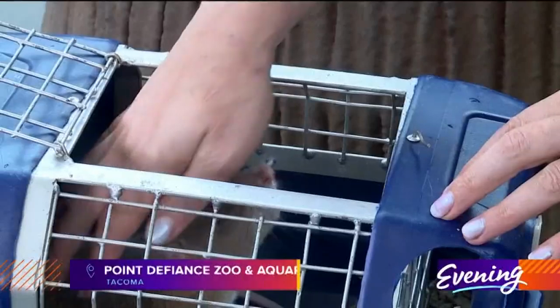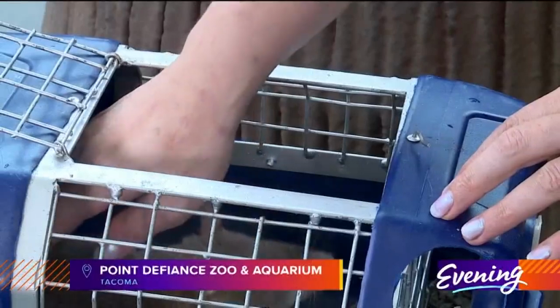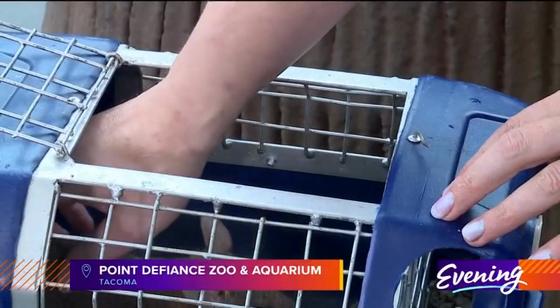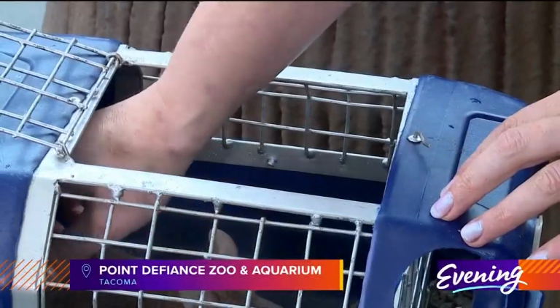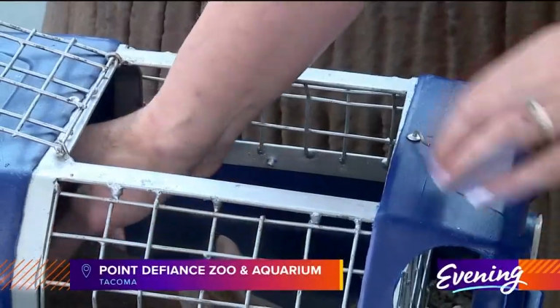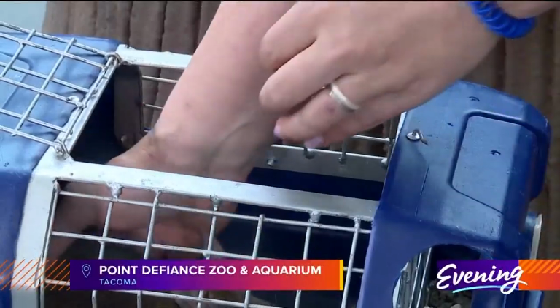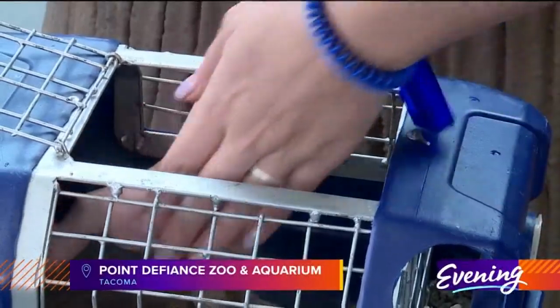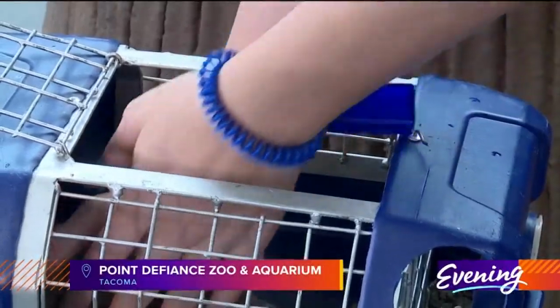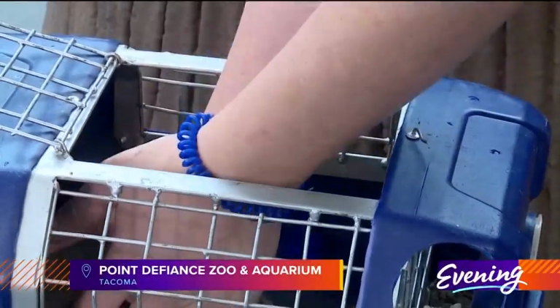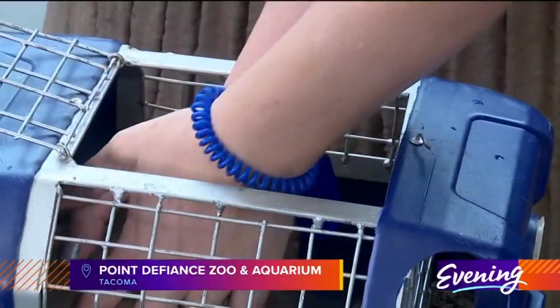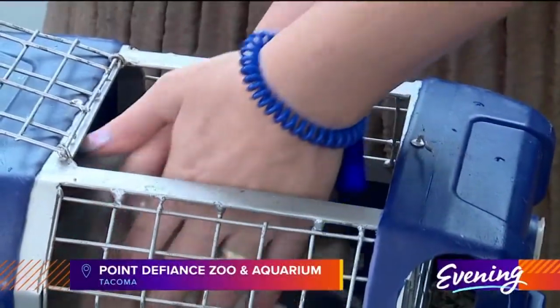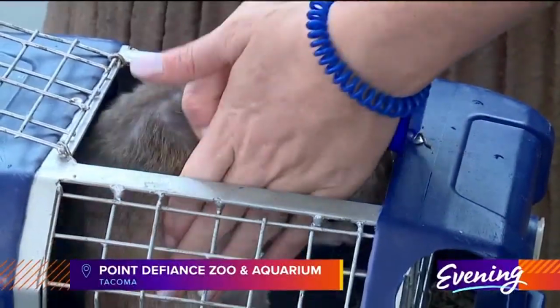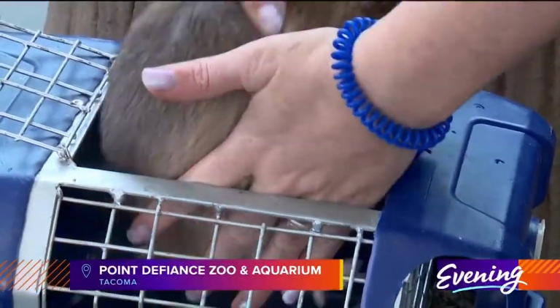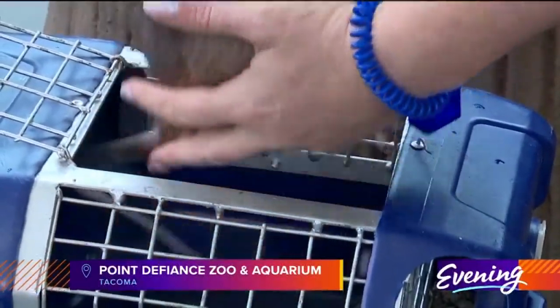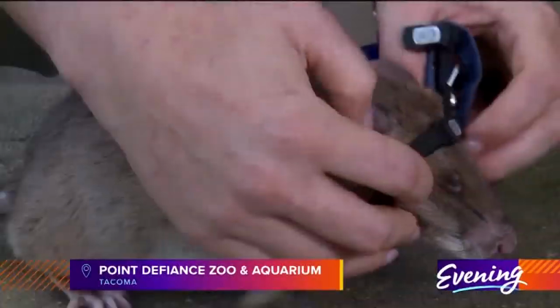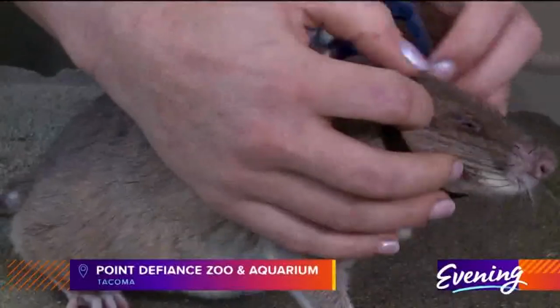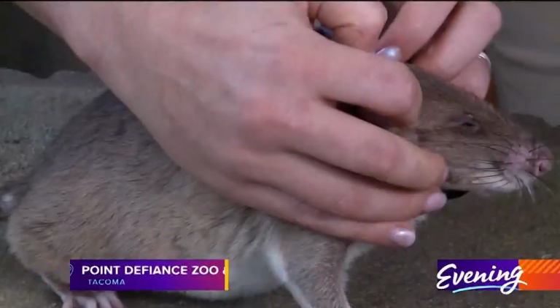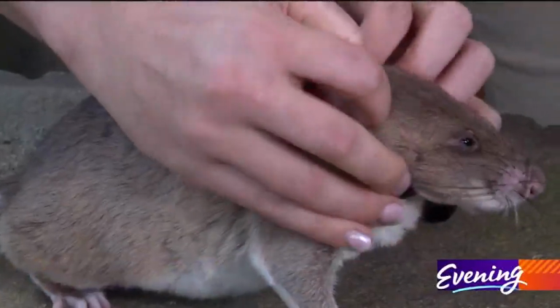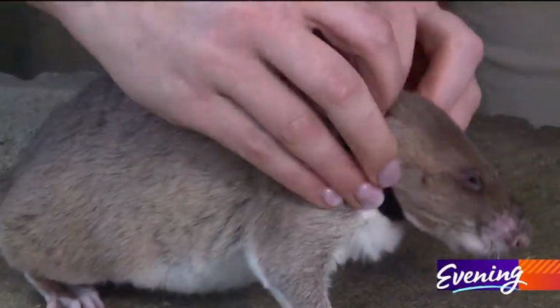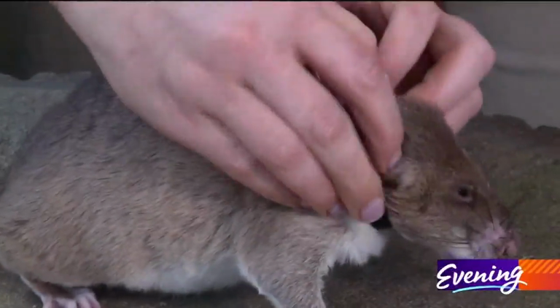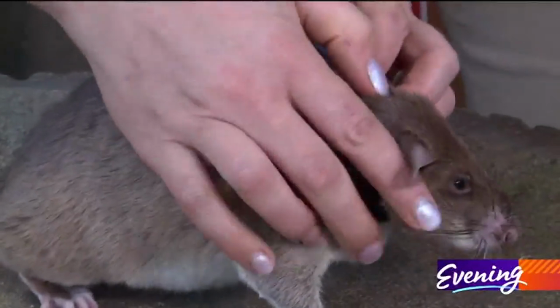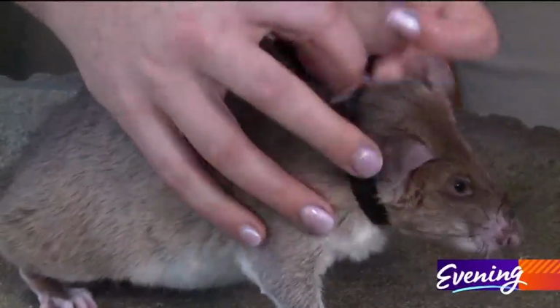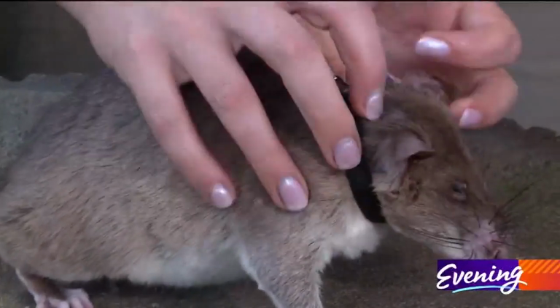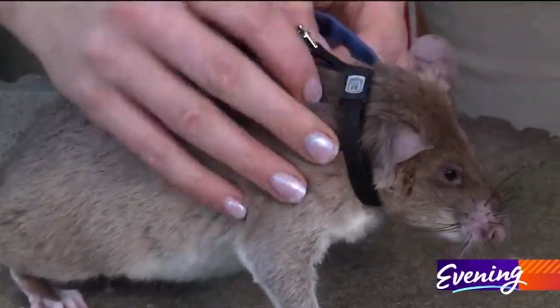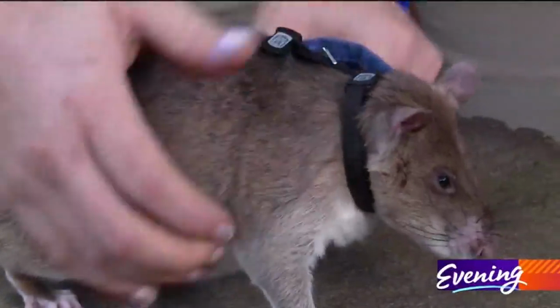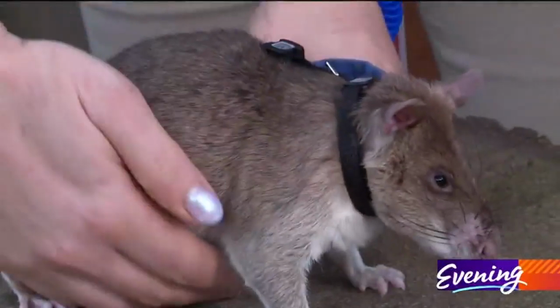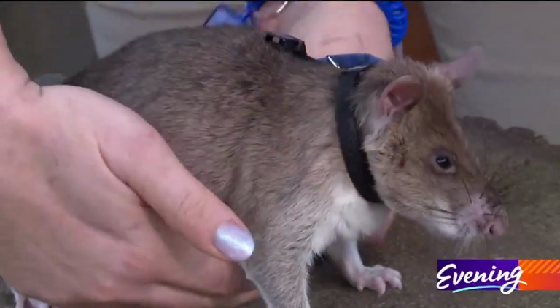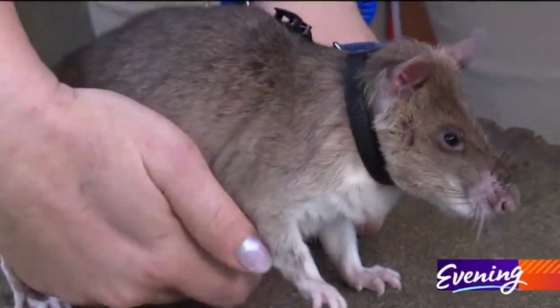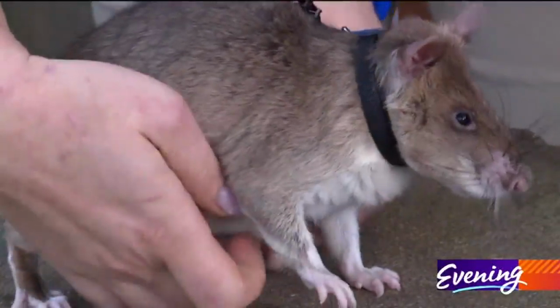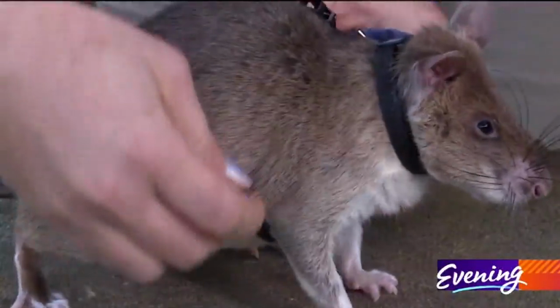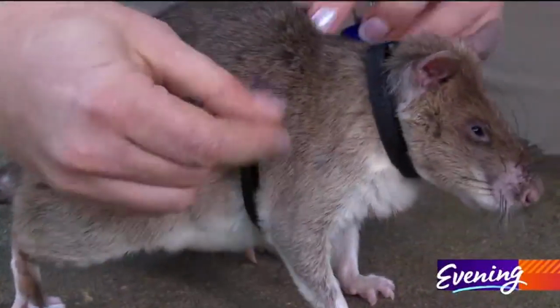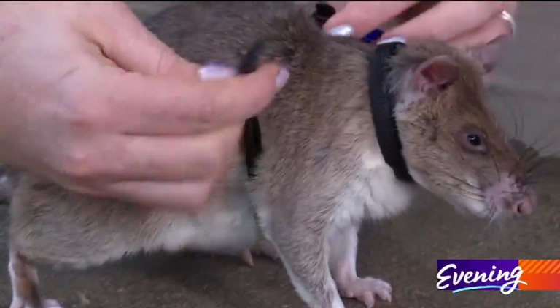Waking up, time to do your job. Mona Lisa may be a little sleepy, but she's ready to get up, suit up, and become a hero rat.